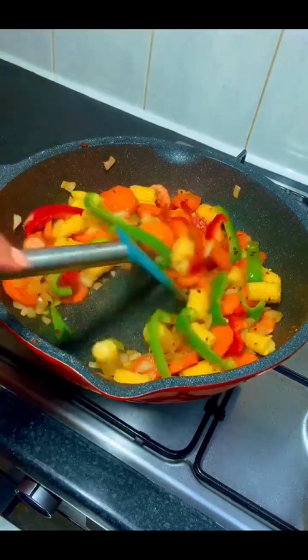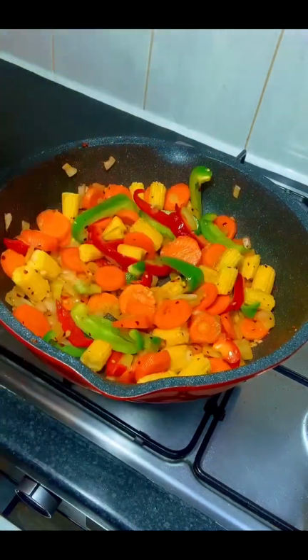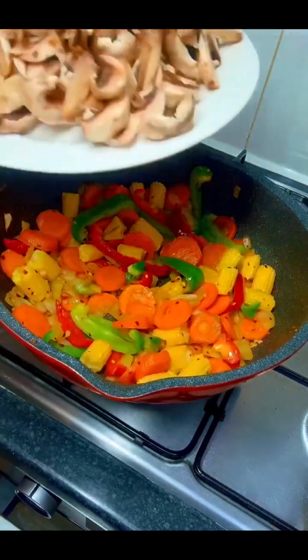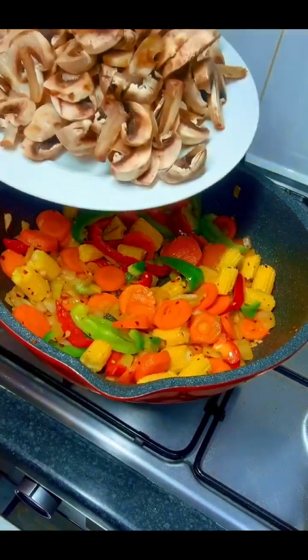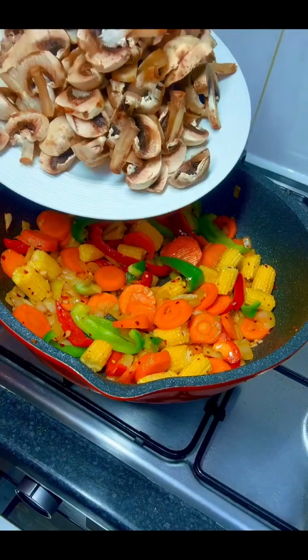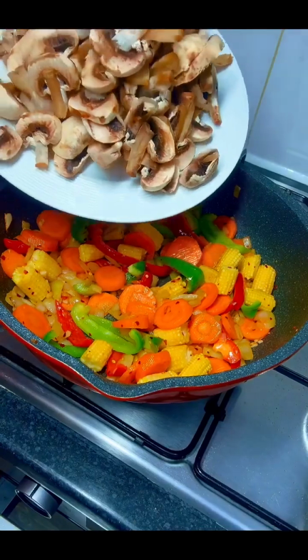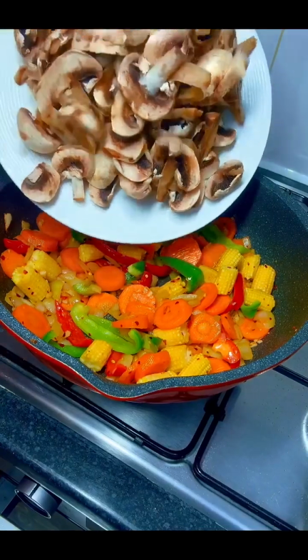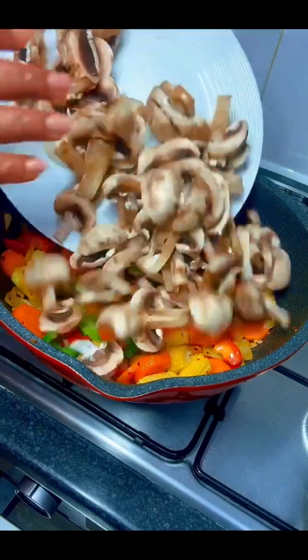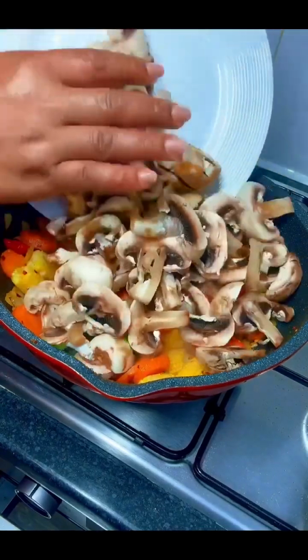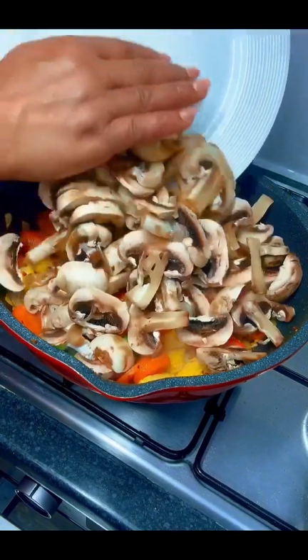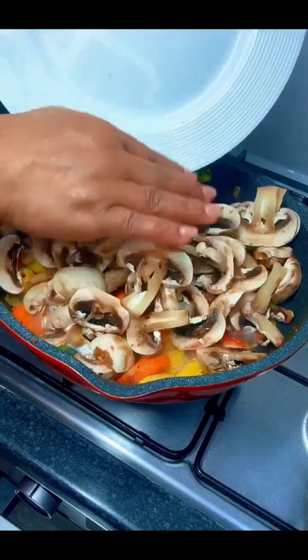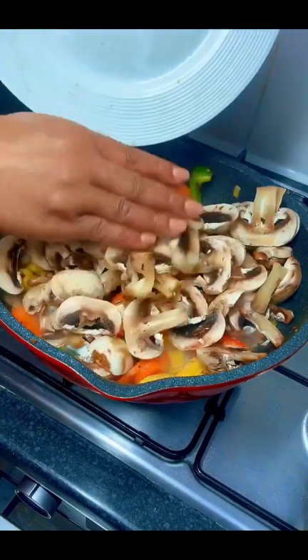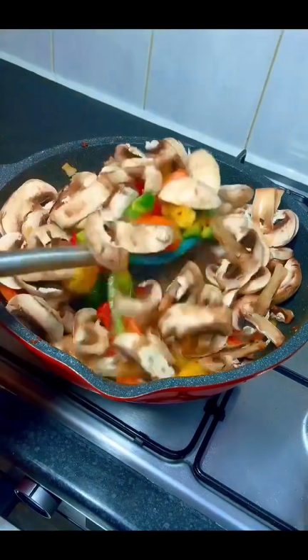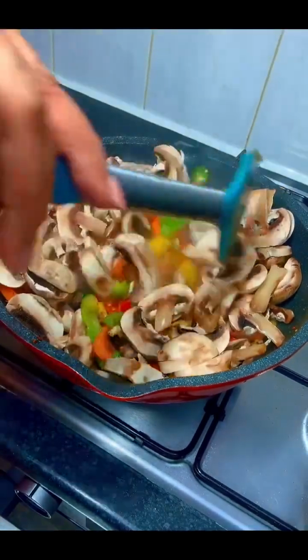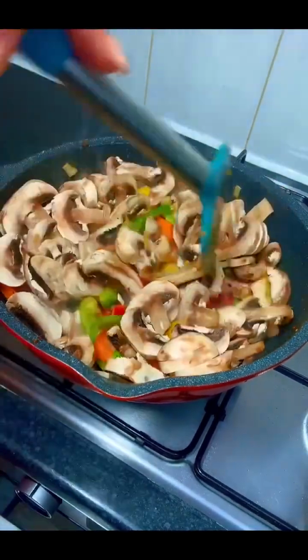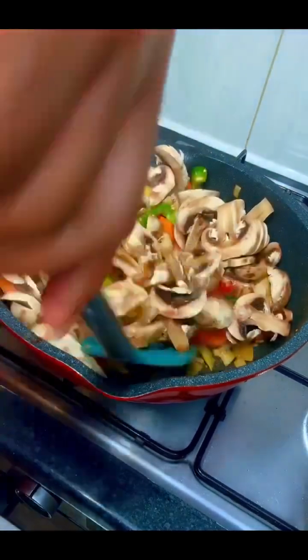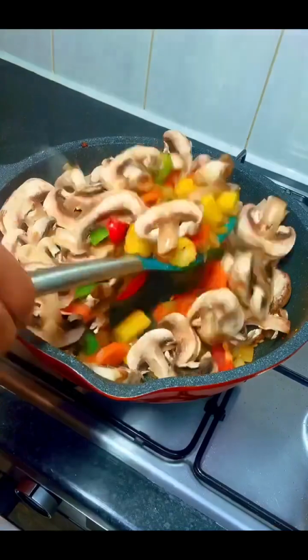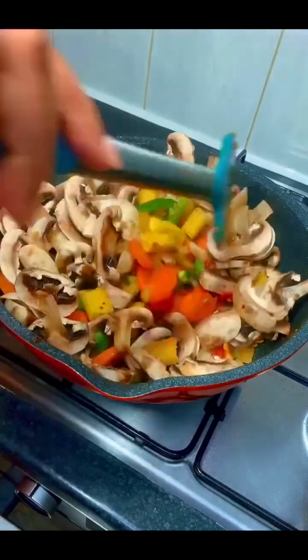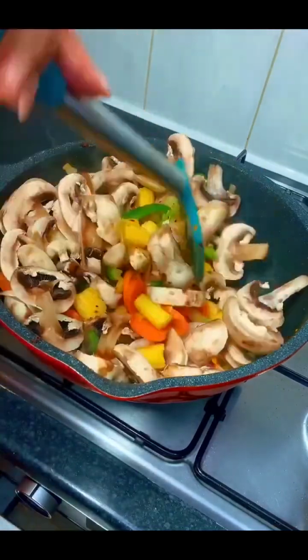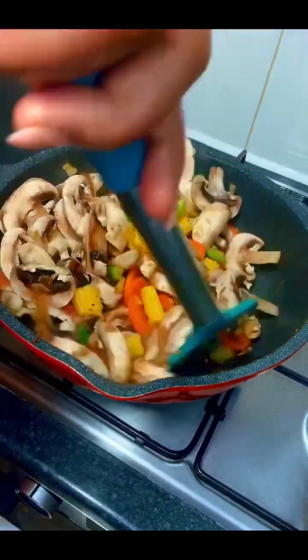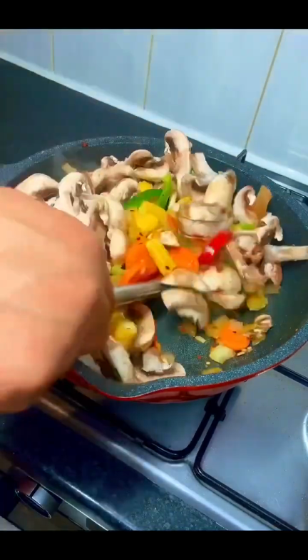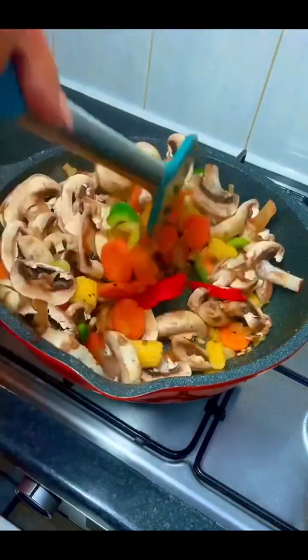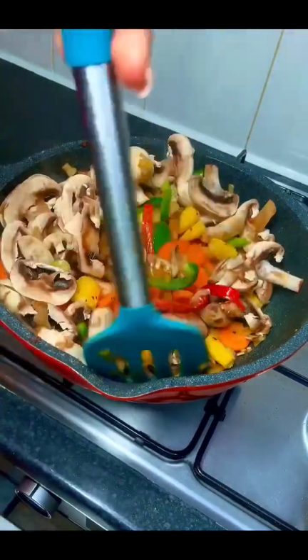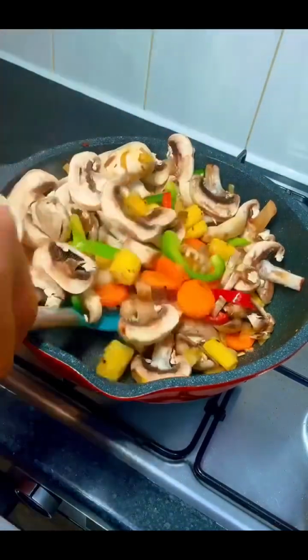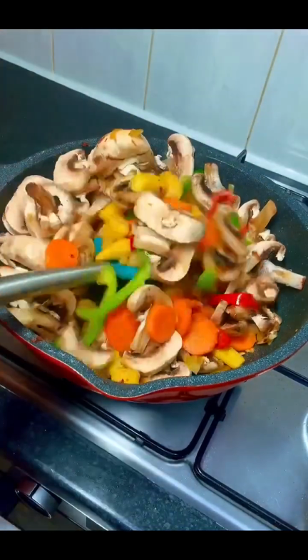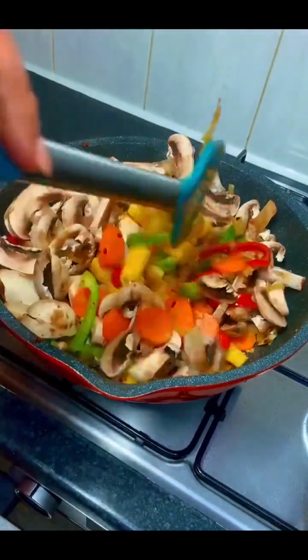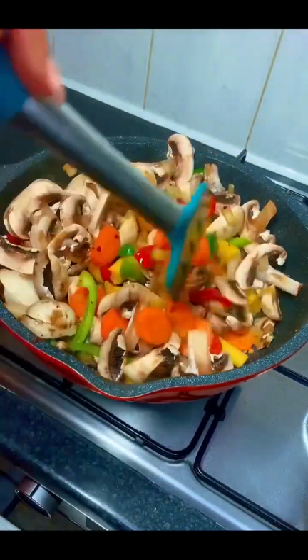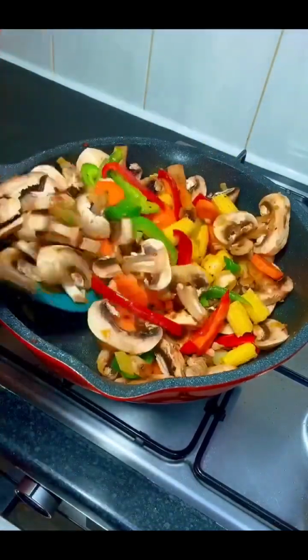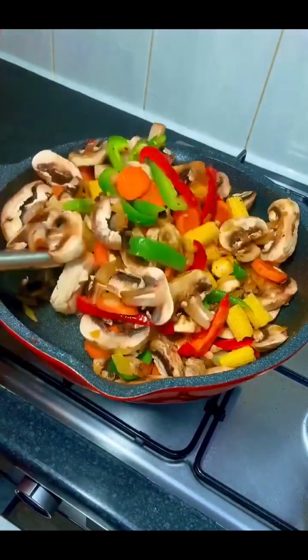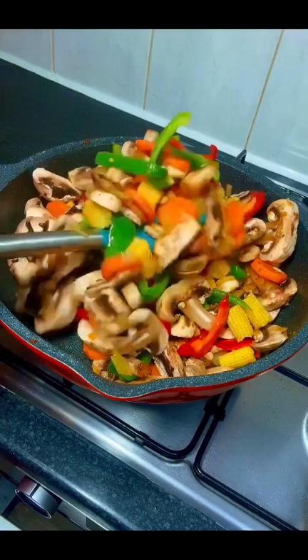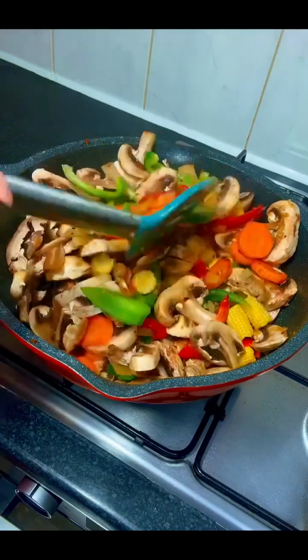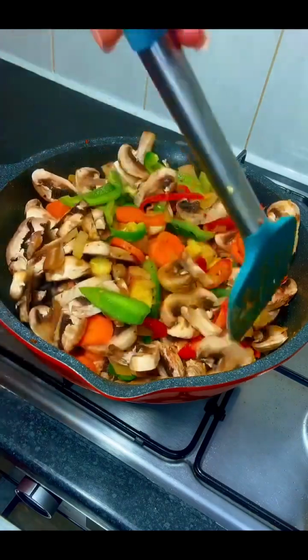Next, I added some sliced mushroom. I had washed it thoroughly with salt and cut it into slices, then continued stirring until everything was mixed together.